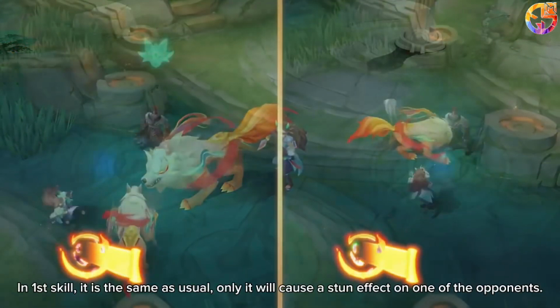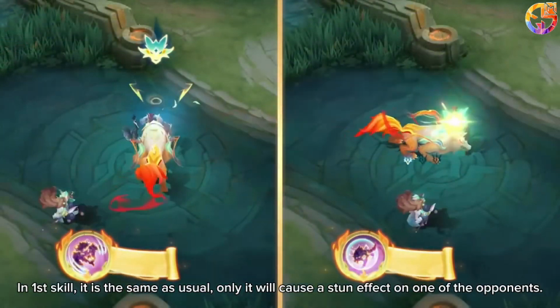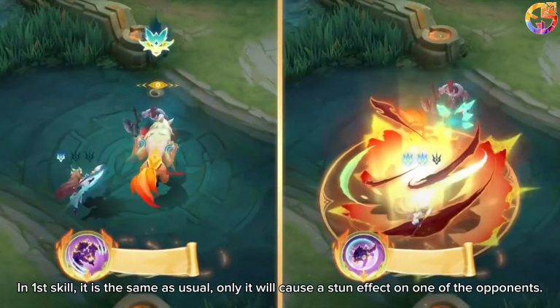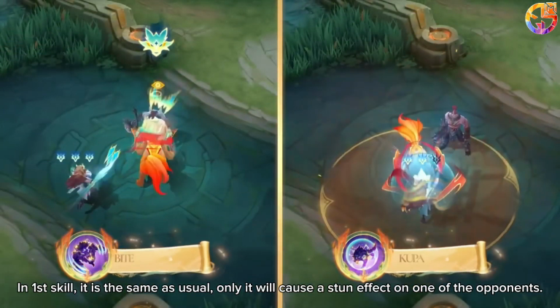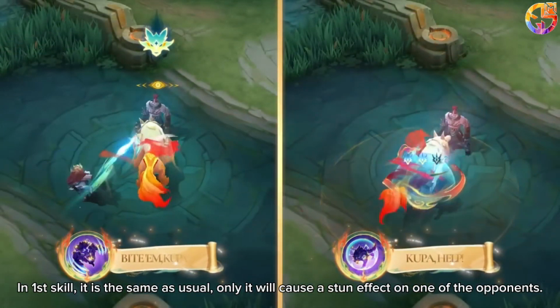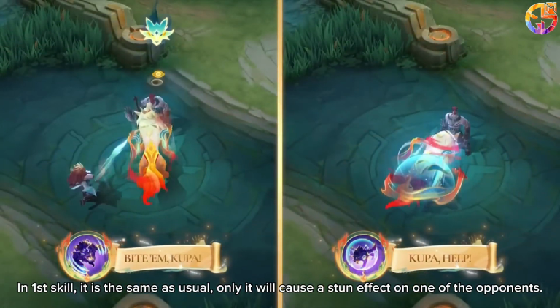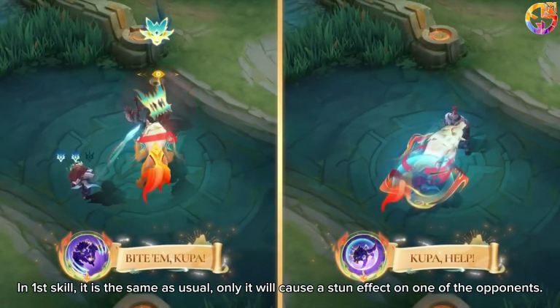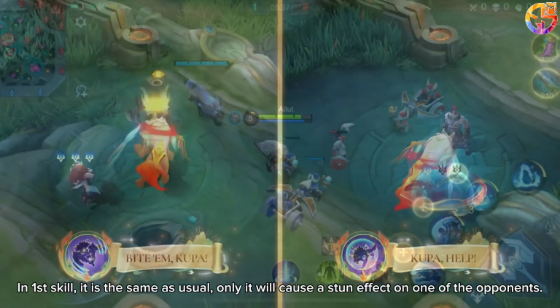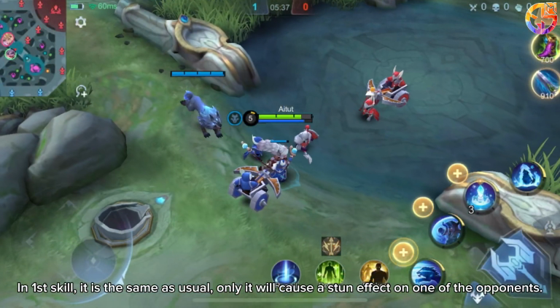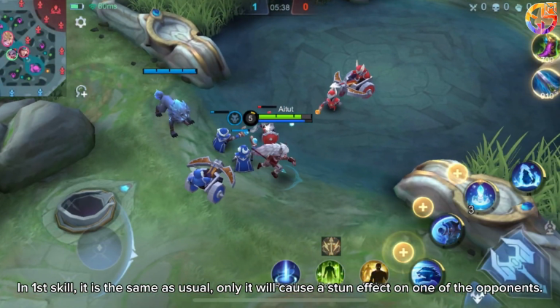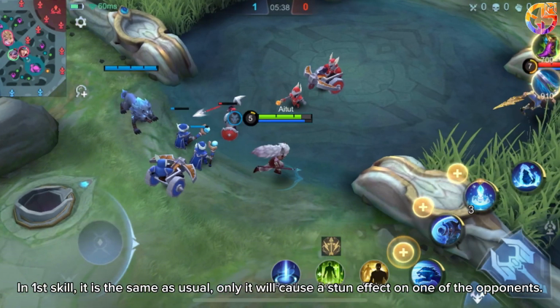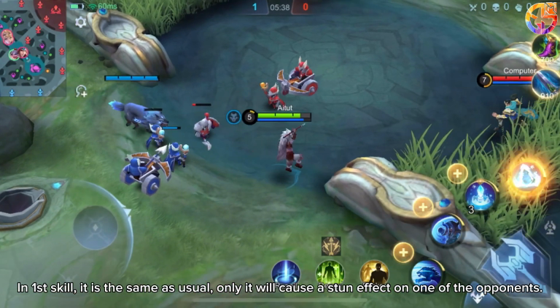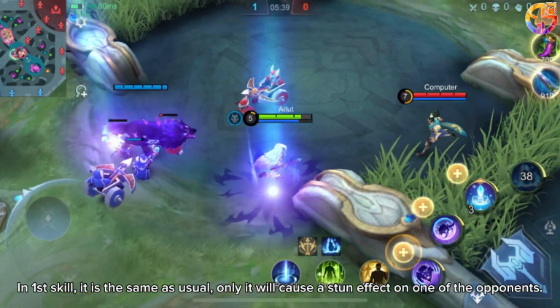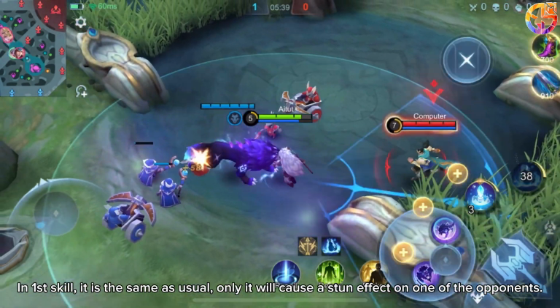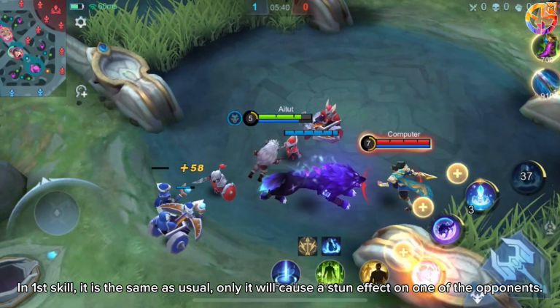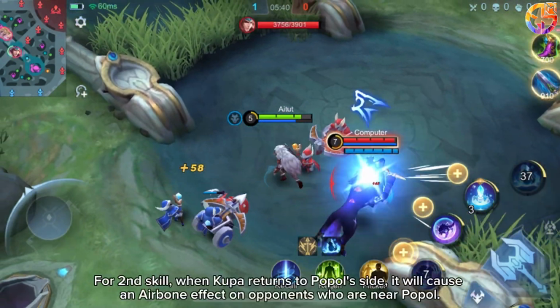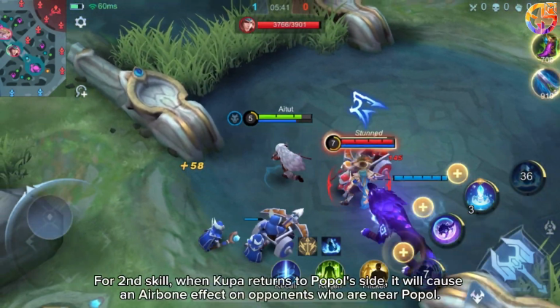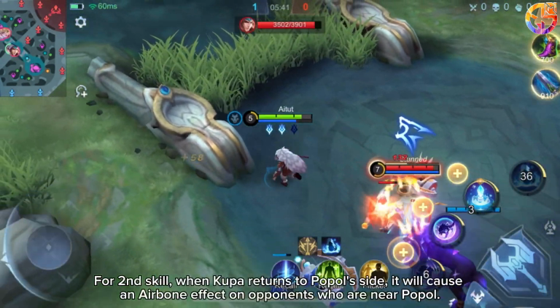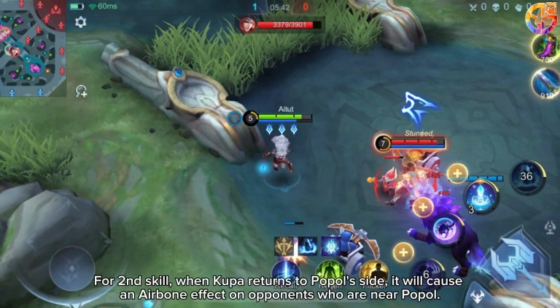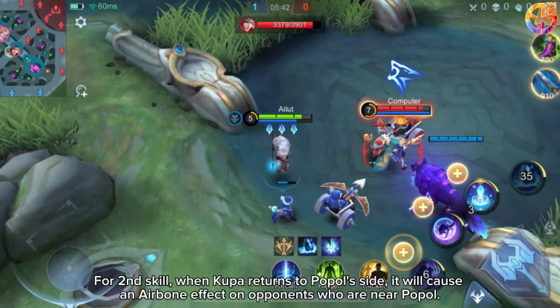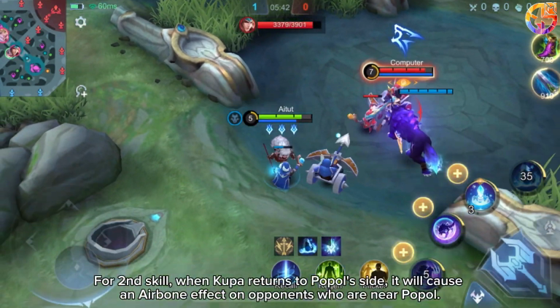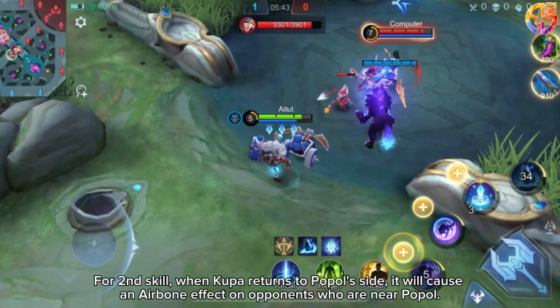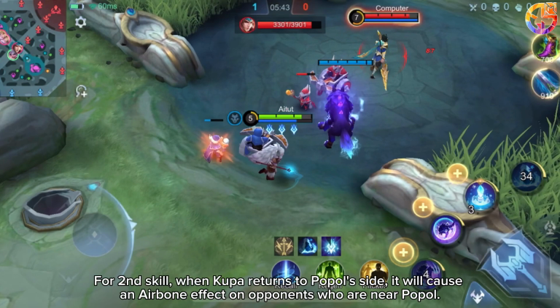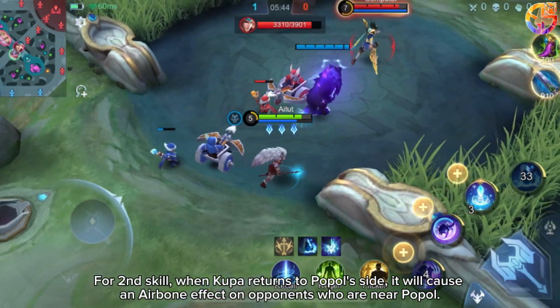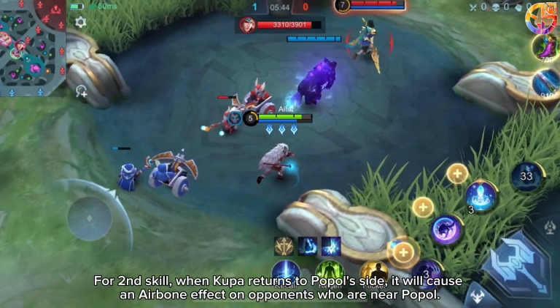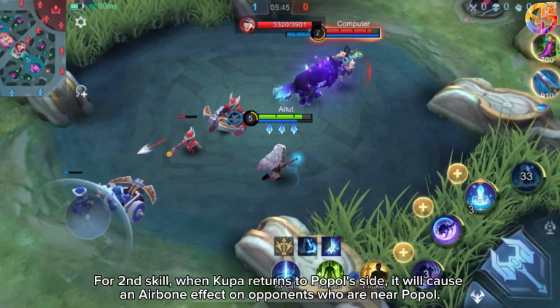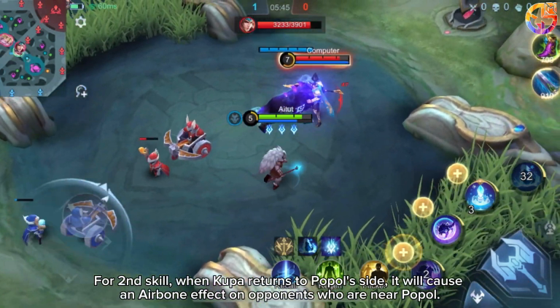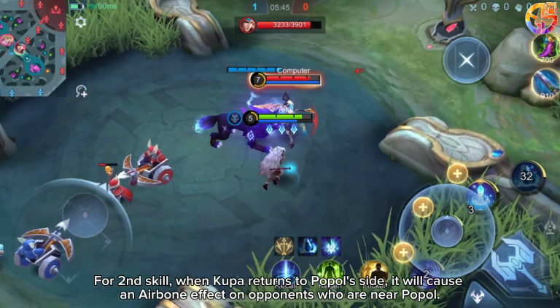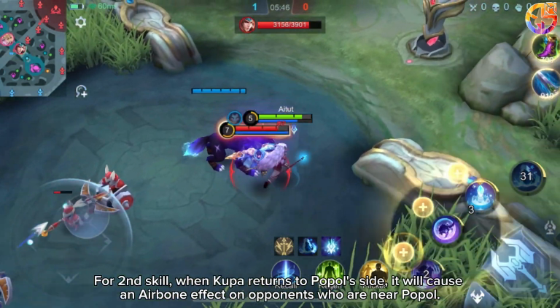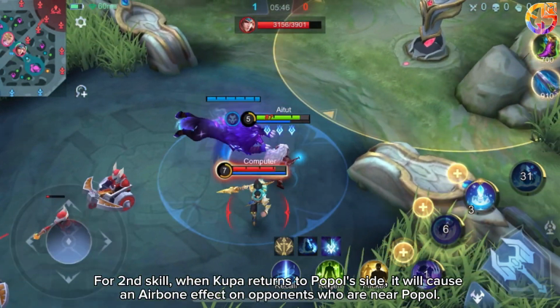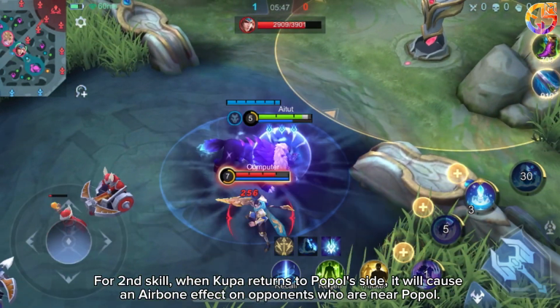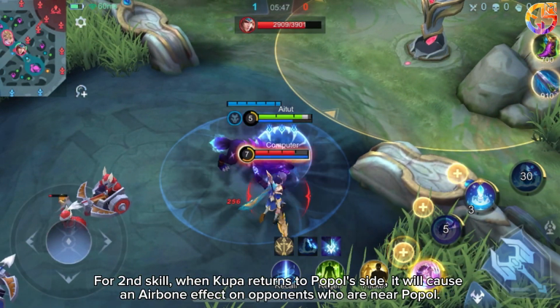In the first skill, it works the same as usual, only it will cause a stun effect on one of the opponents. For the second skill, when Kewpa returns to Papal's side, it will cause an airborne effect on opponents who are near Papal.